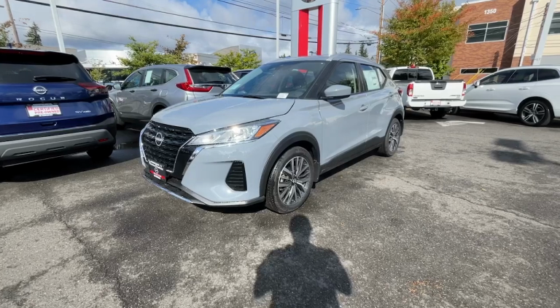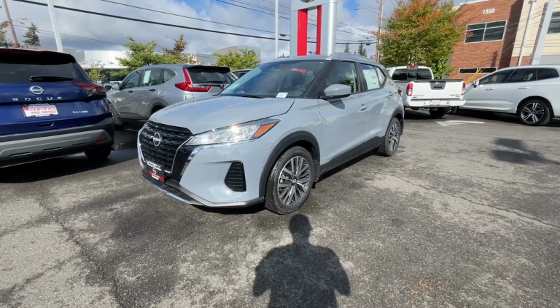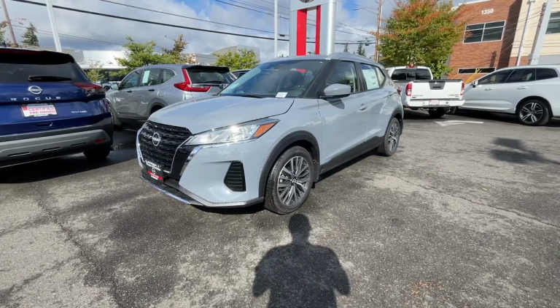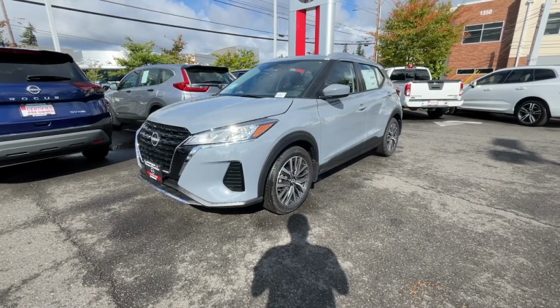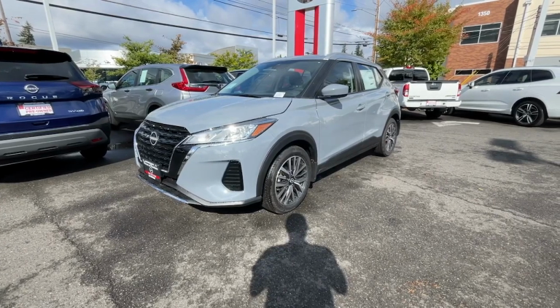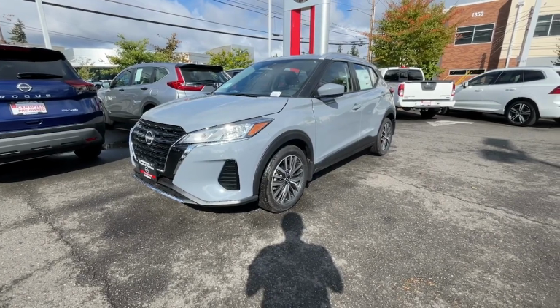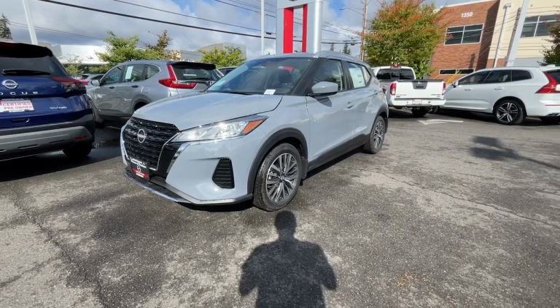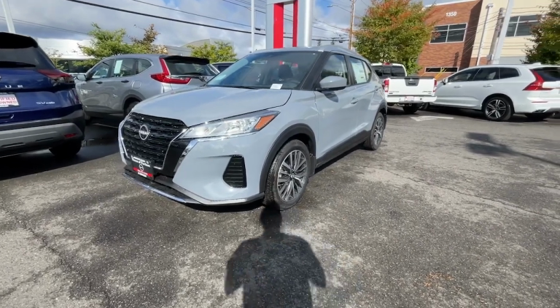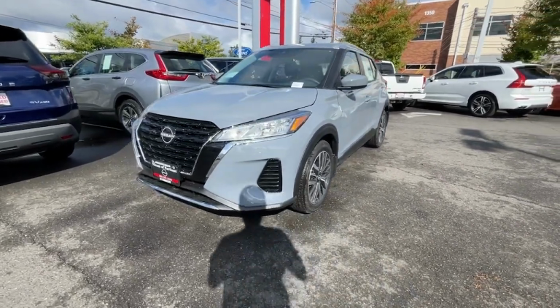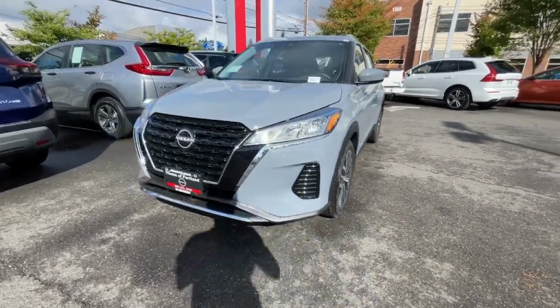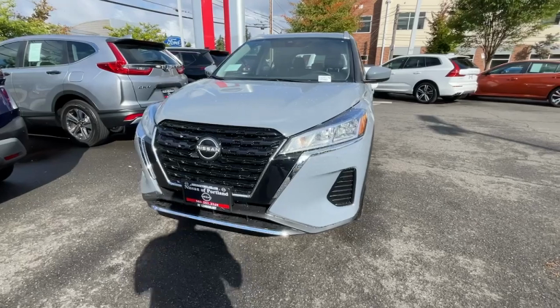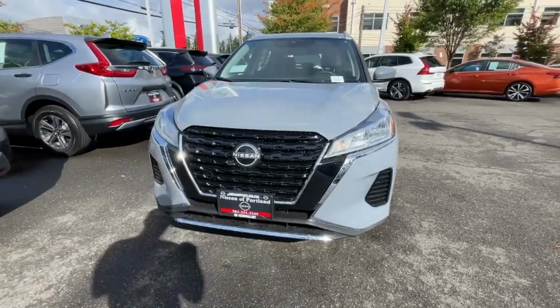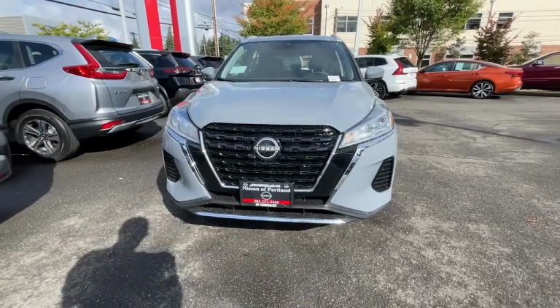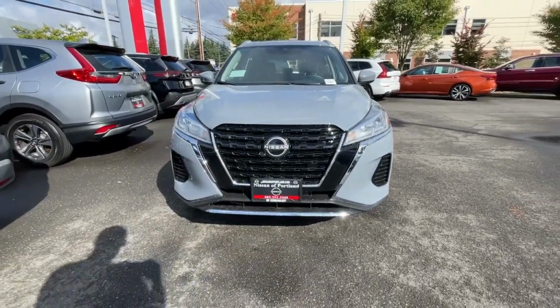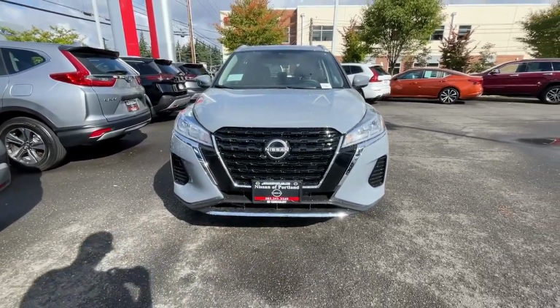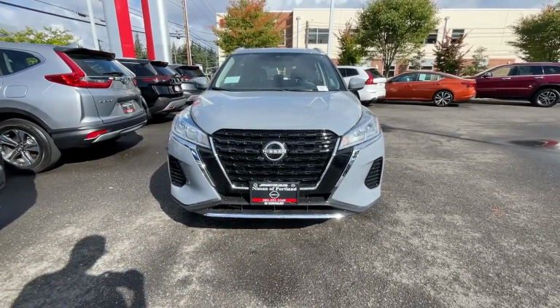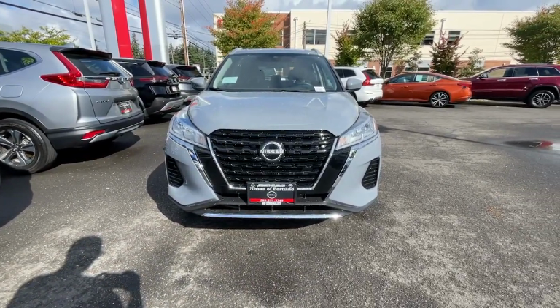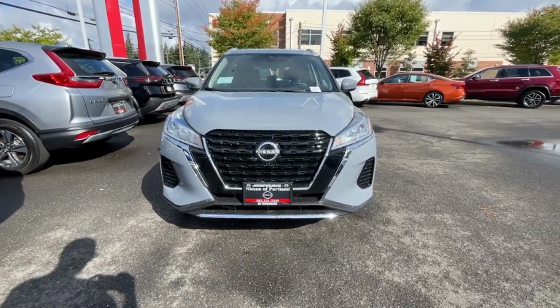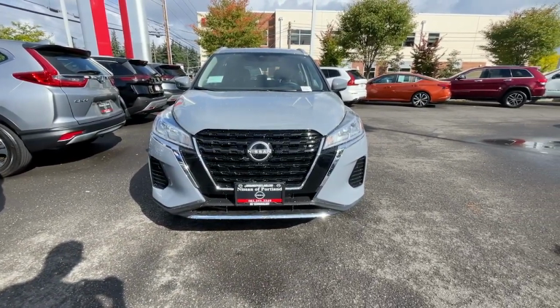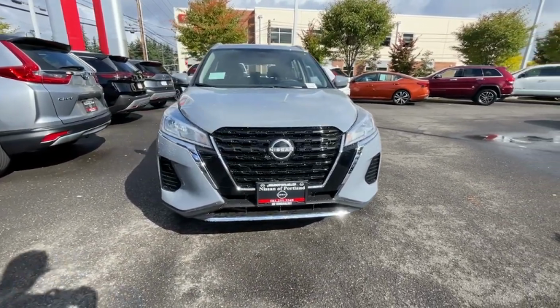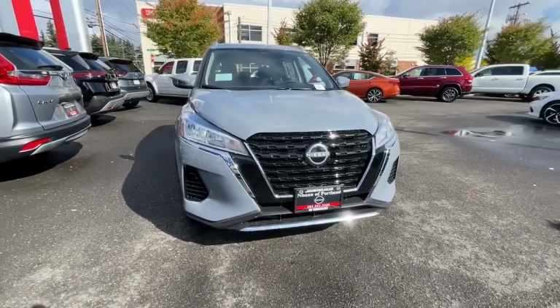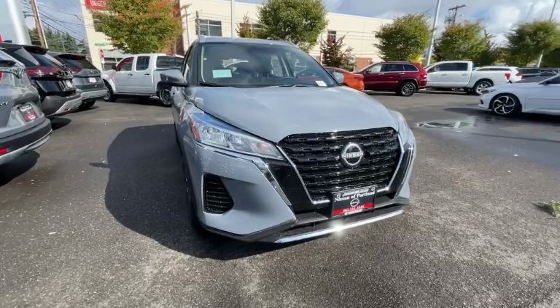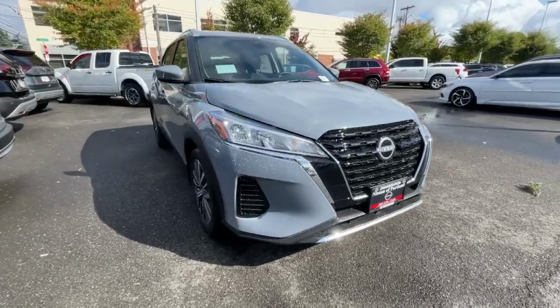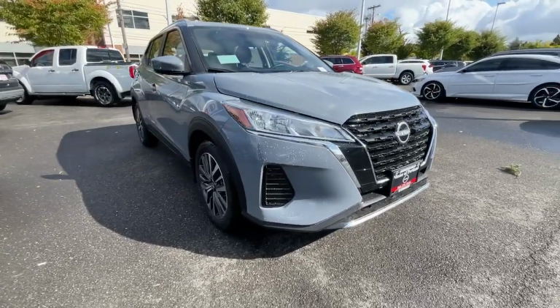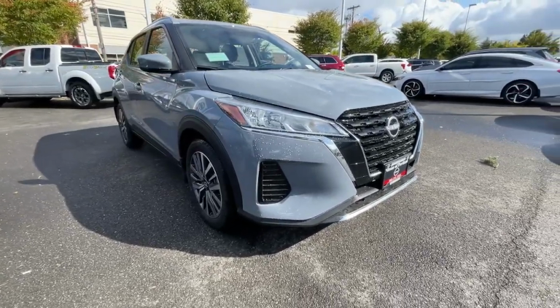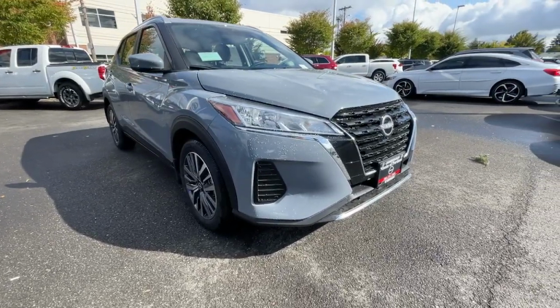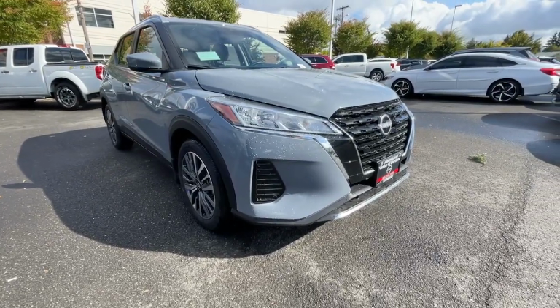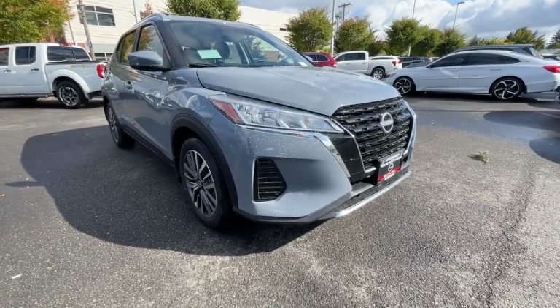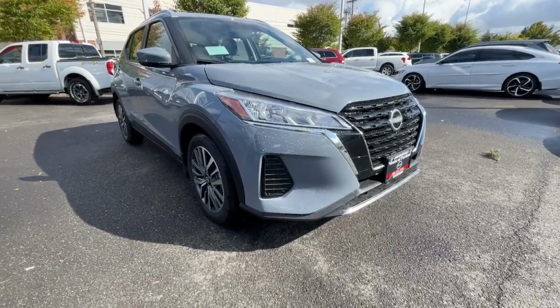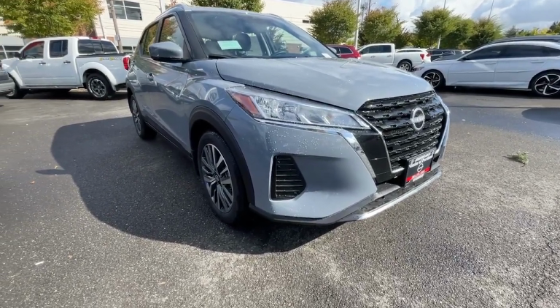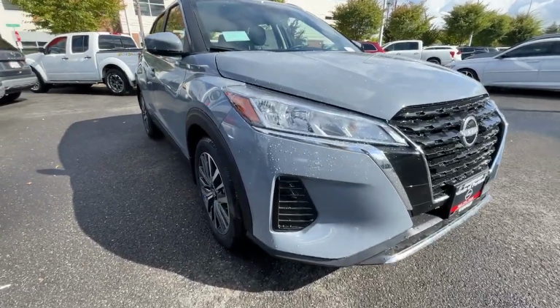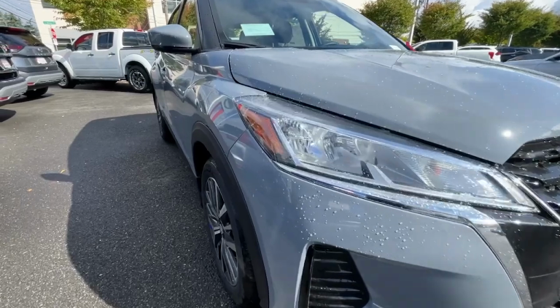Get into the 2023 Nissan Kicks. This Nissan Kicks packs a lot of fun into an efficient compact package. Enjoy the benefit of its spacious interior, comfortable ride, ample cargo space, and touchscreen infotainment.